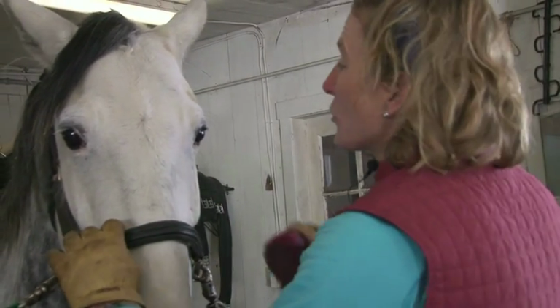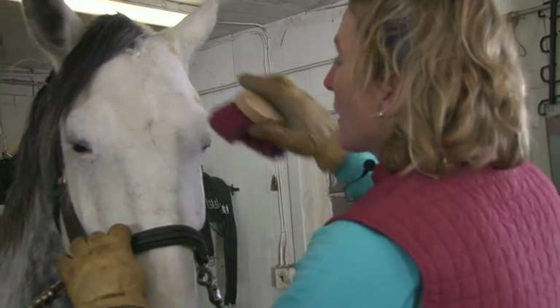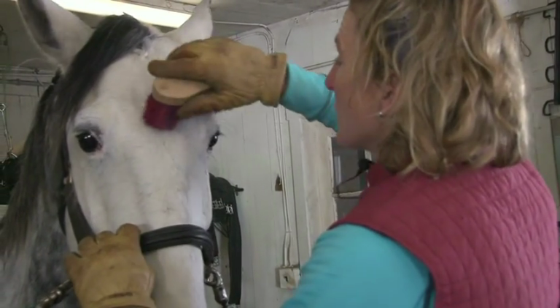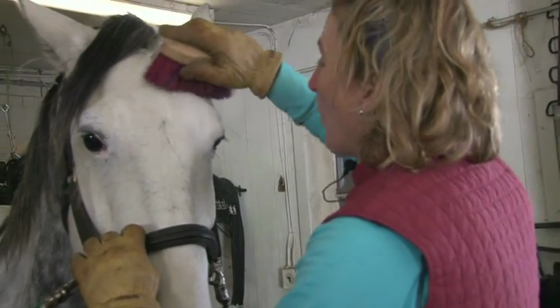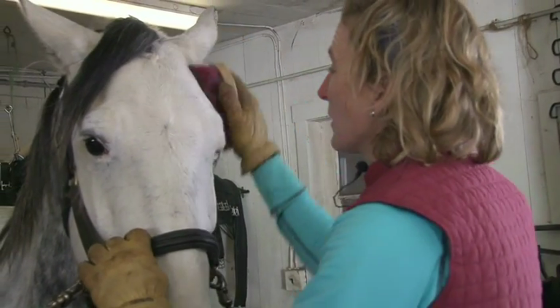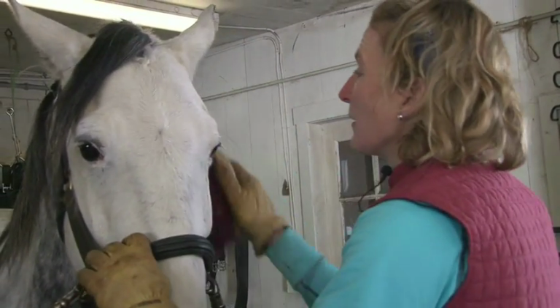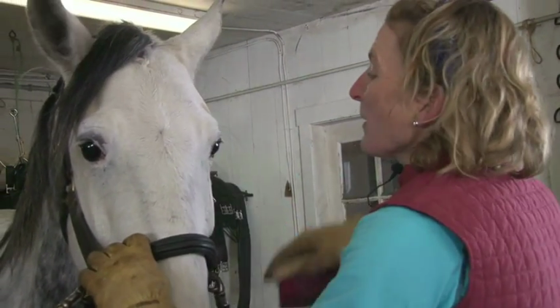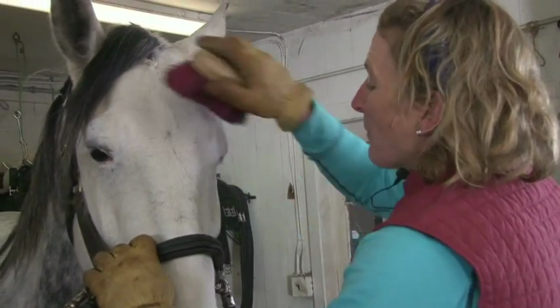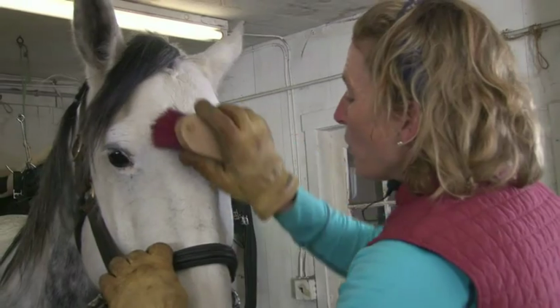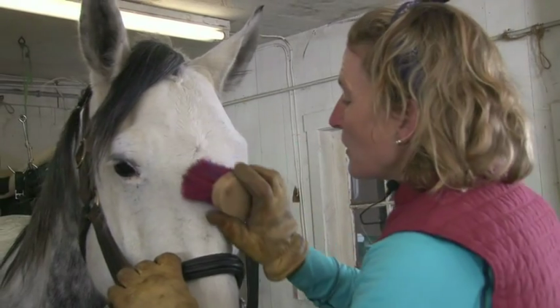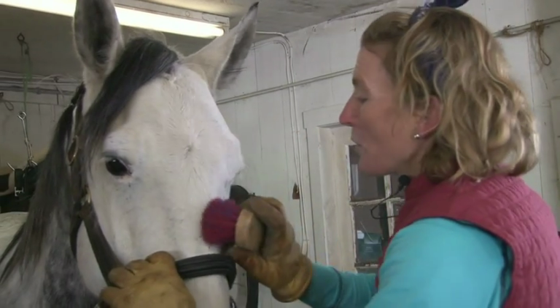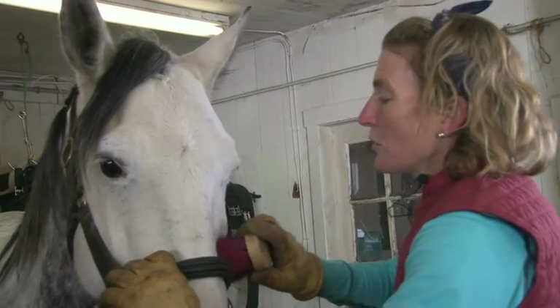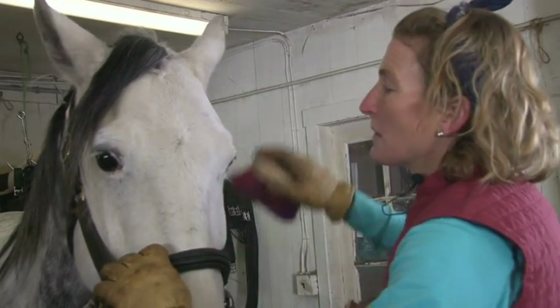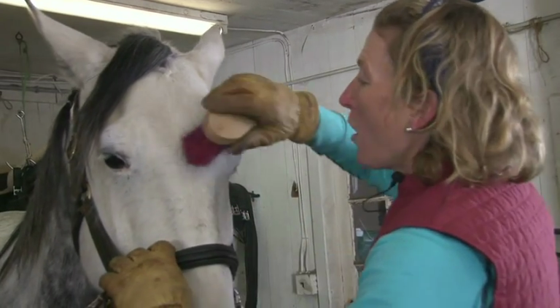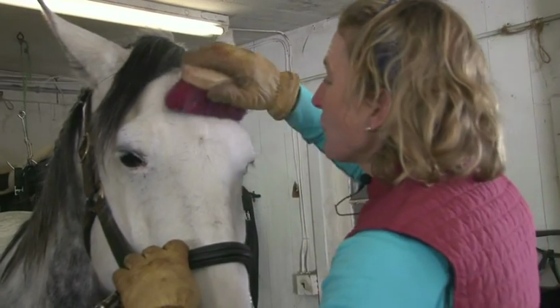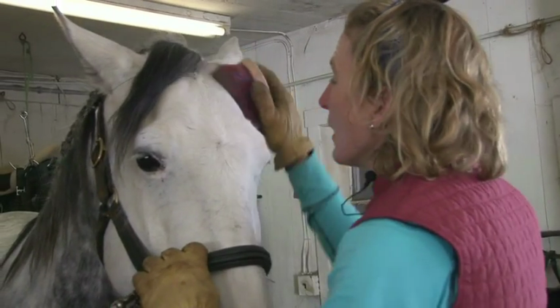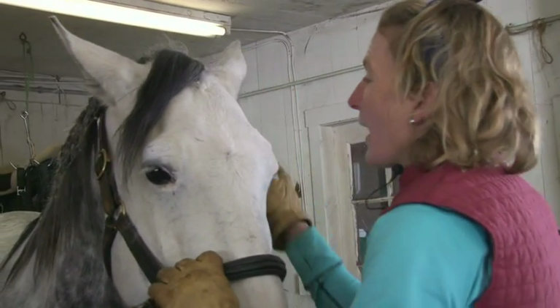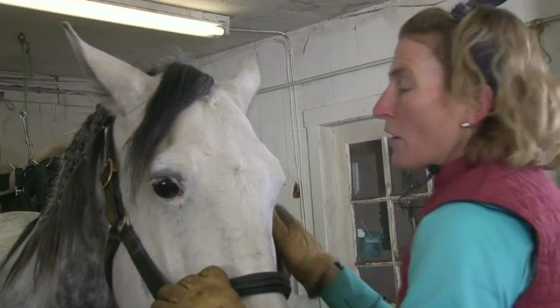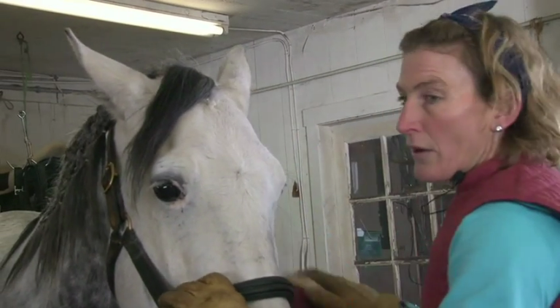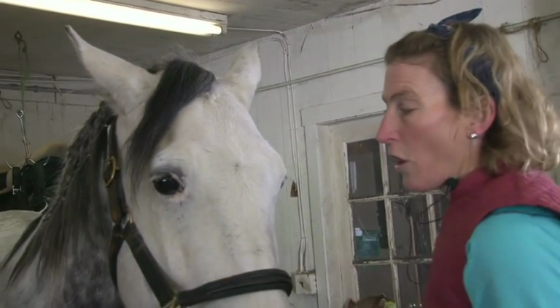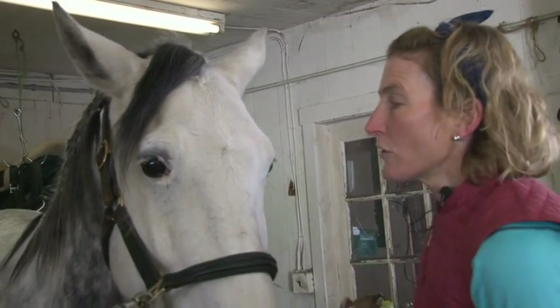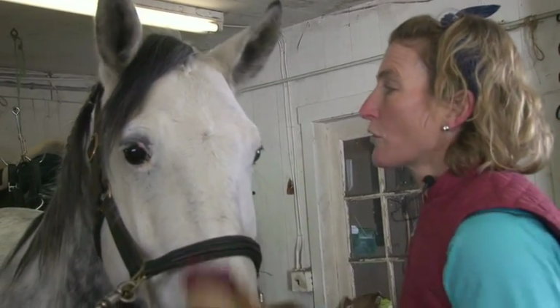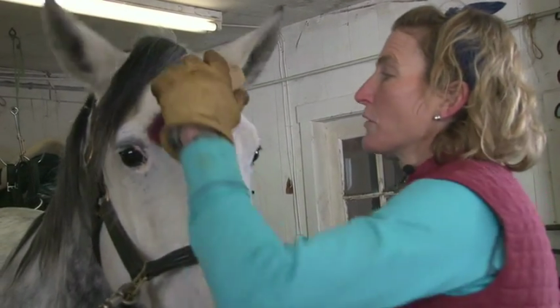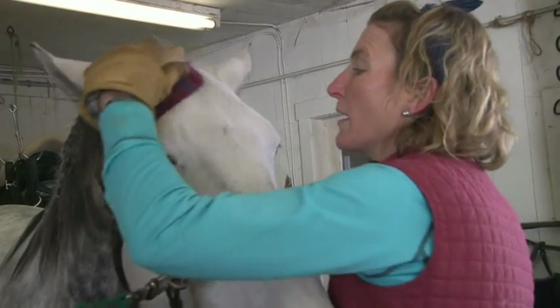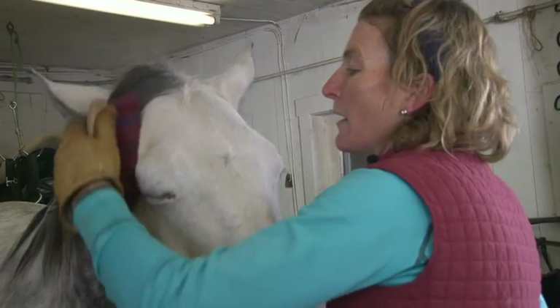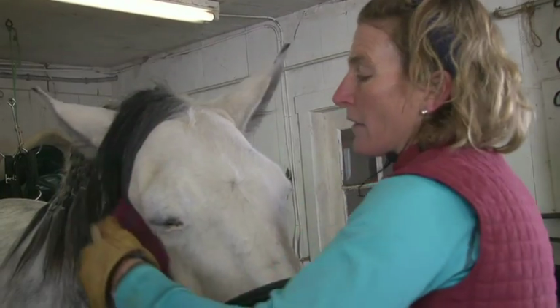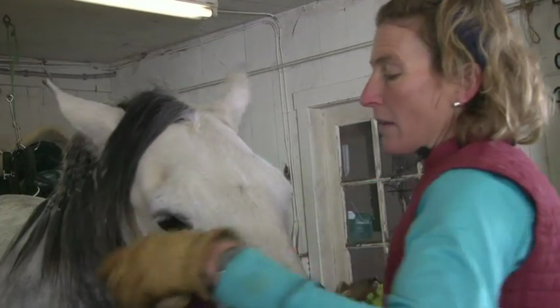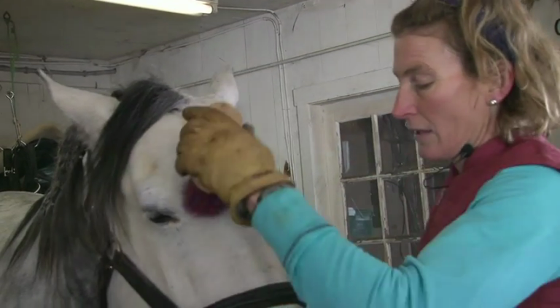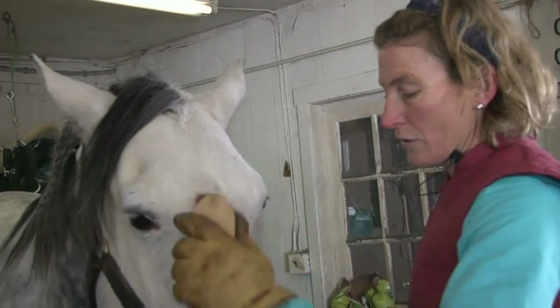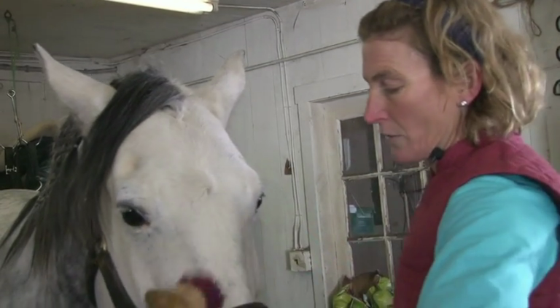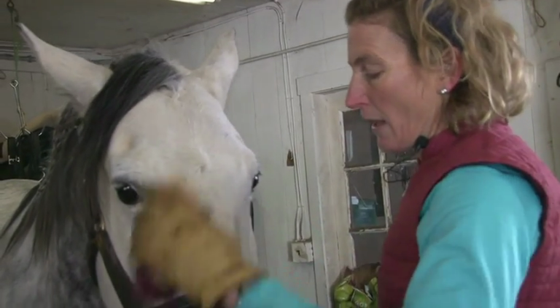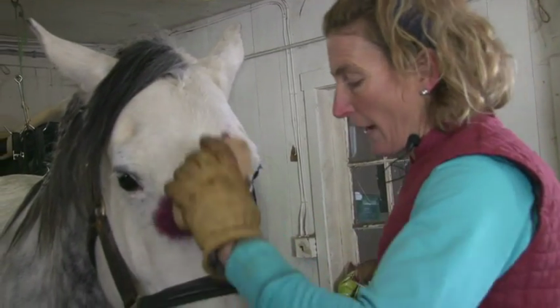Starting at this point, my movements are always going to be soft and long strokes, and the horse should really love that.